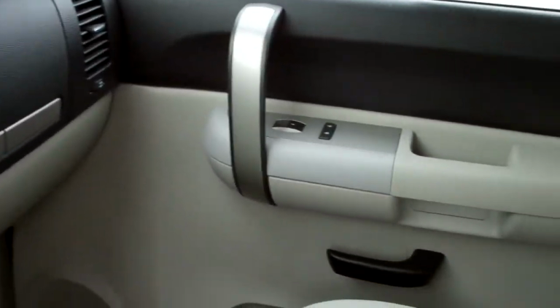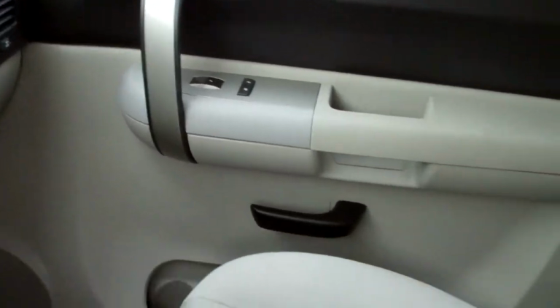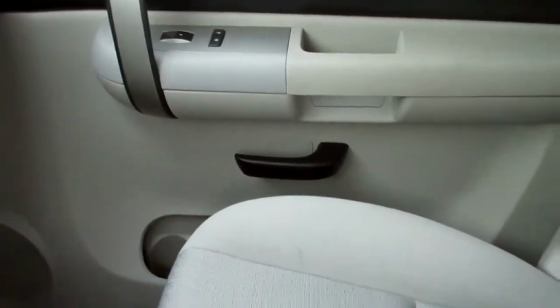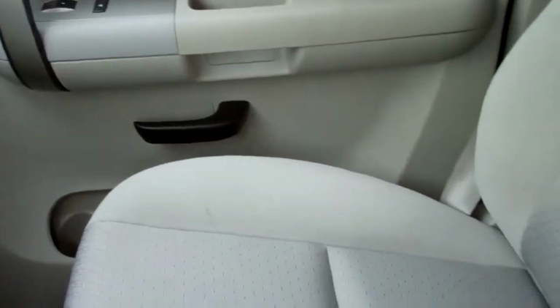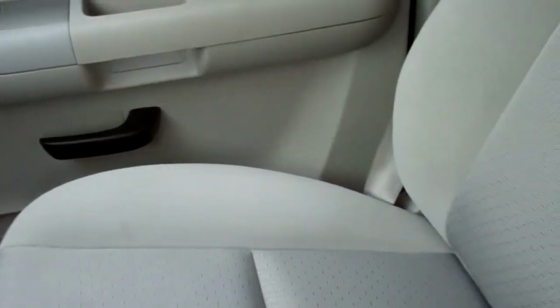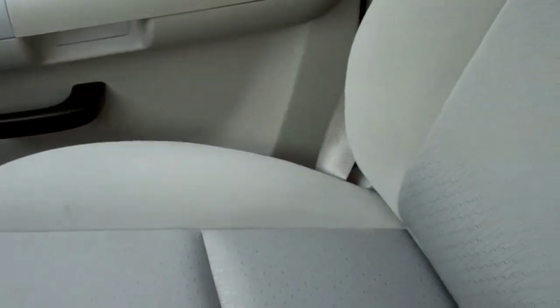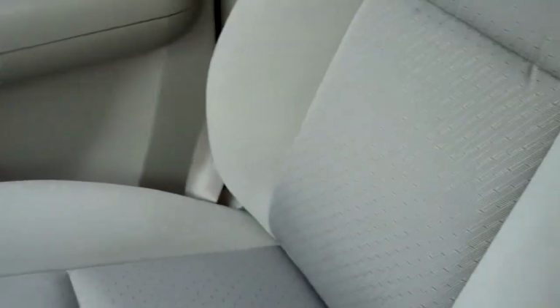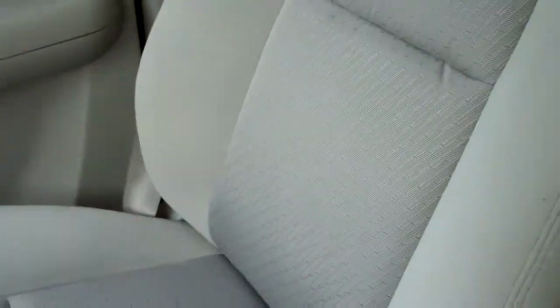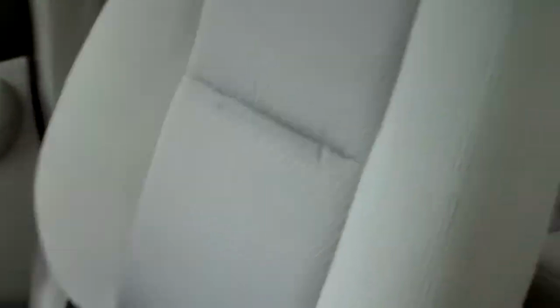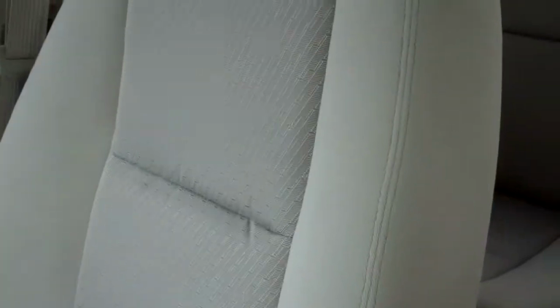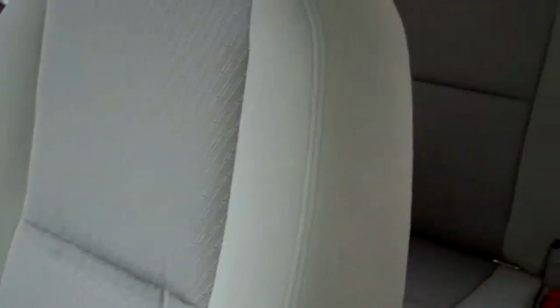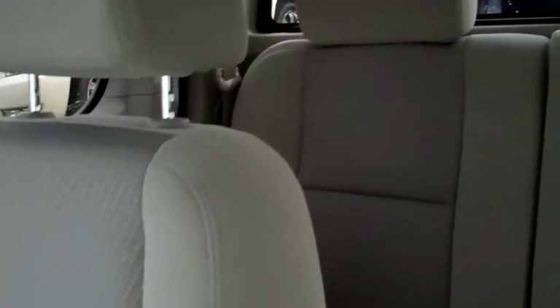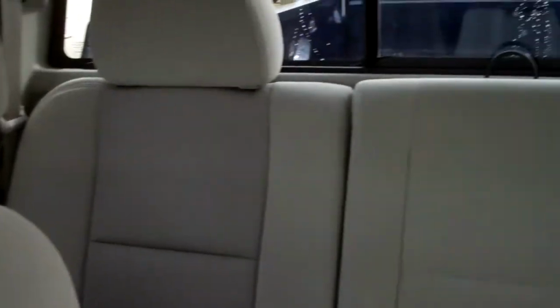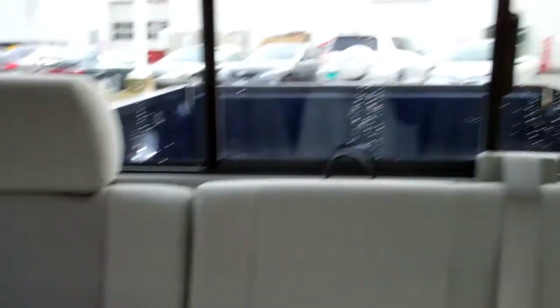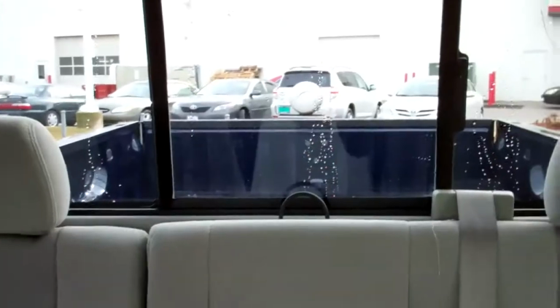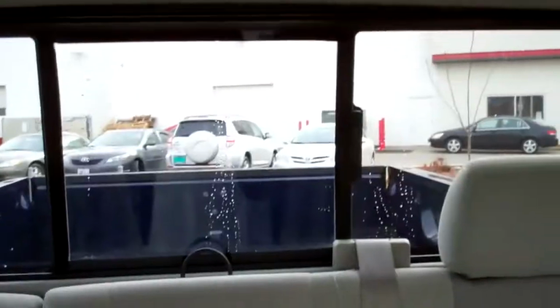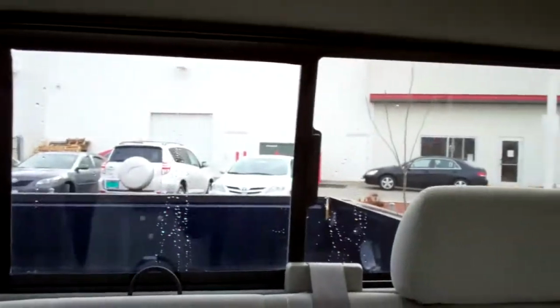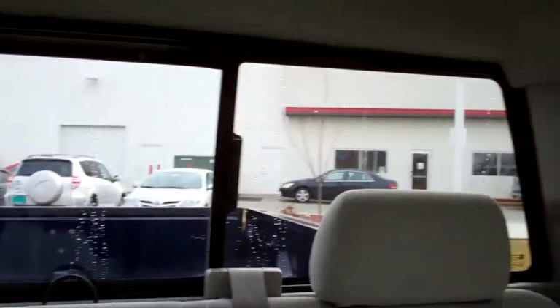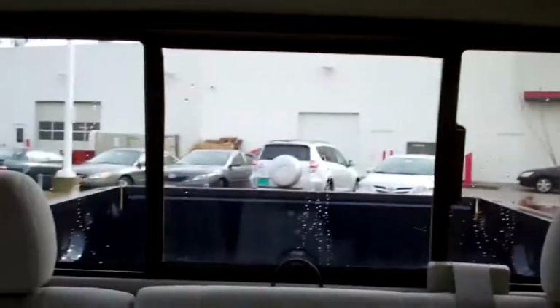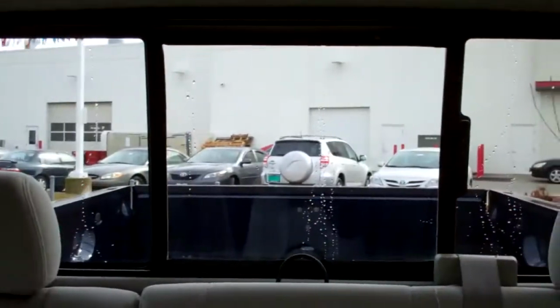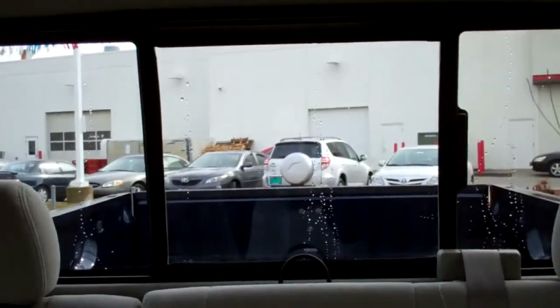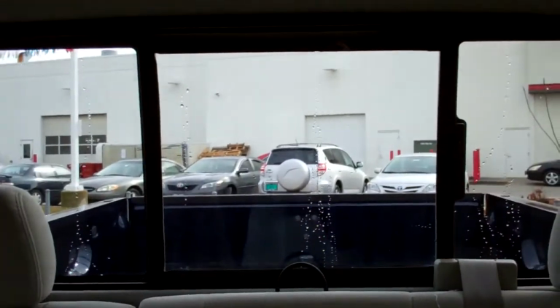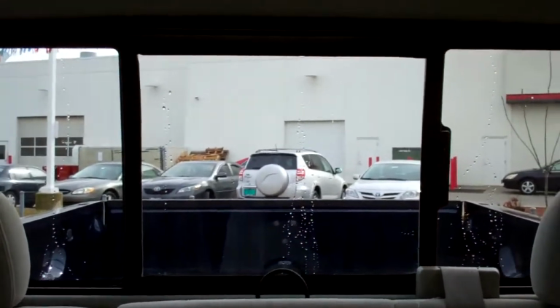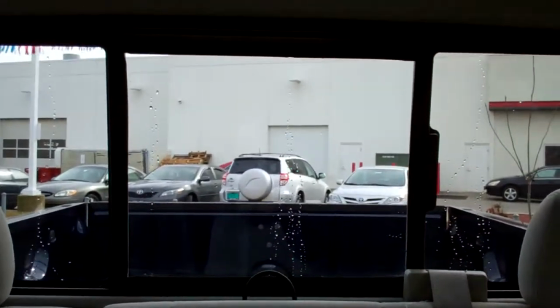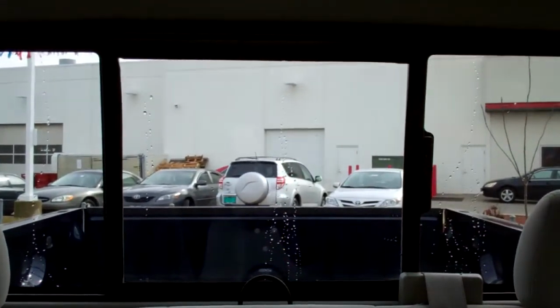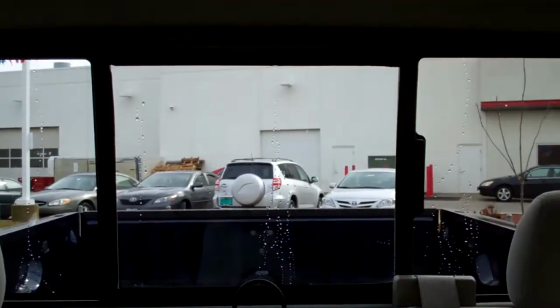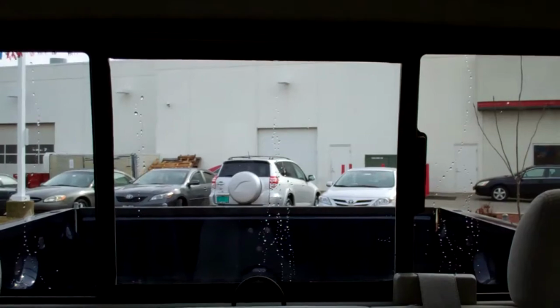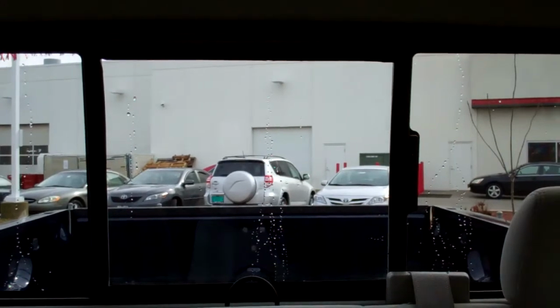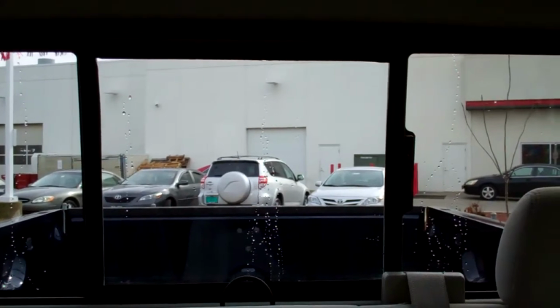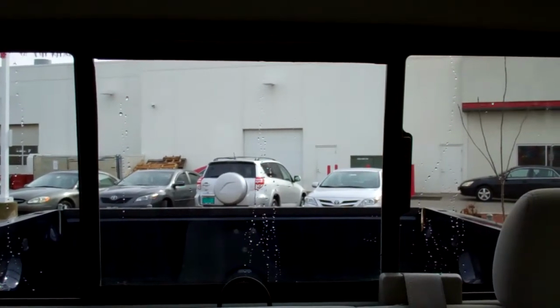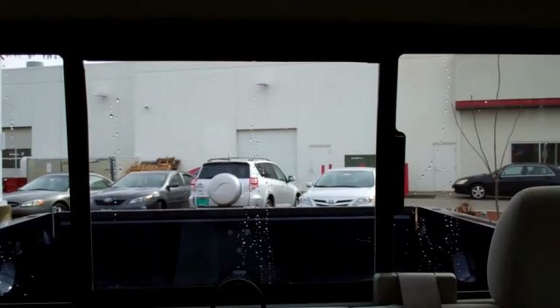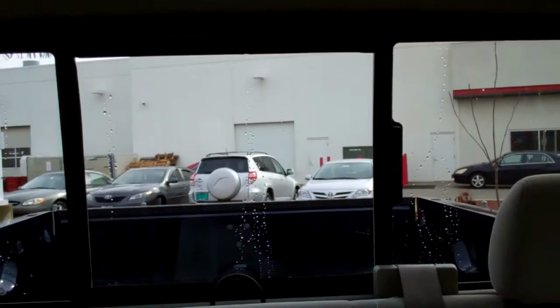The car is in pretty good shape on the inside. As you can see, it has cloth upholstery, and my little favorite gadget is your rear window — it's power.